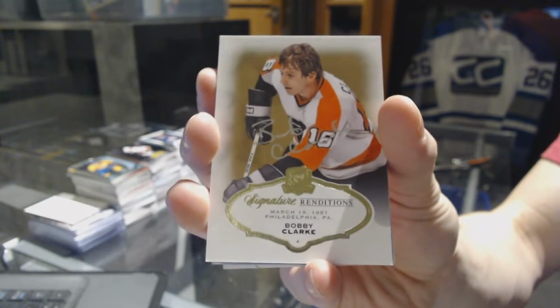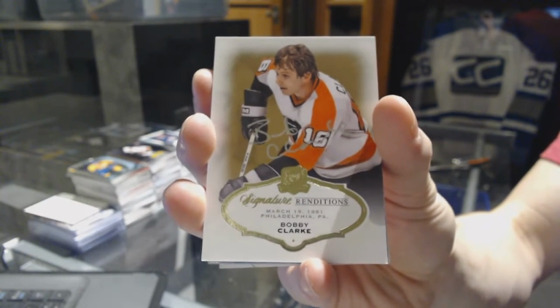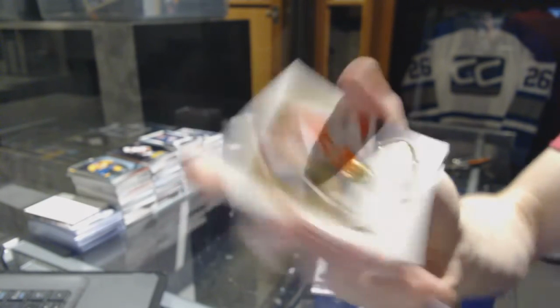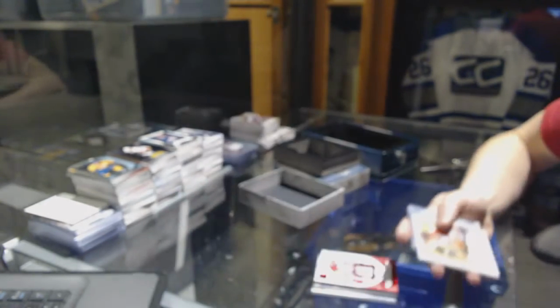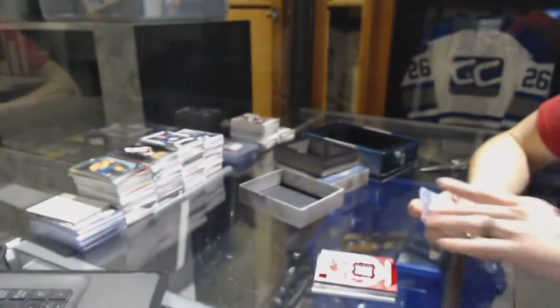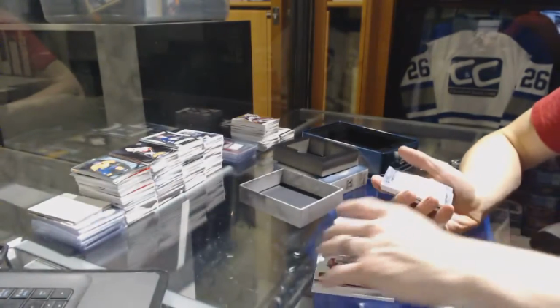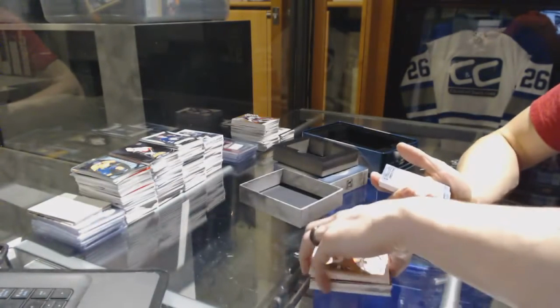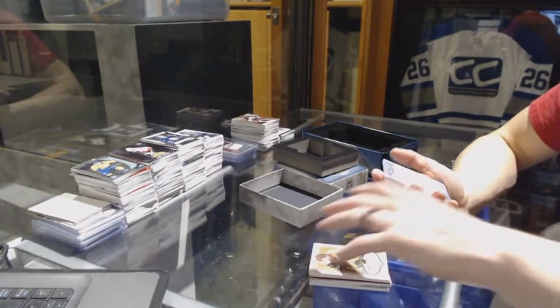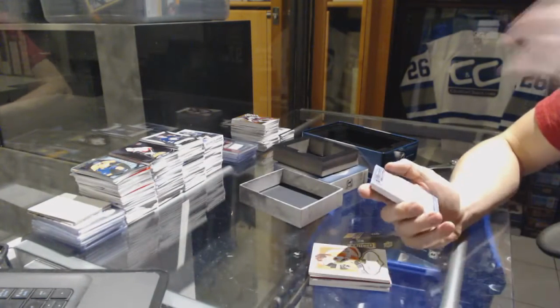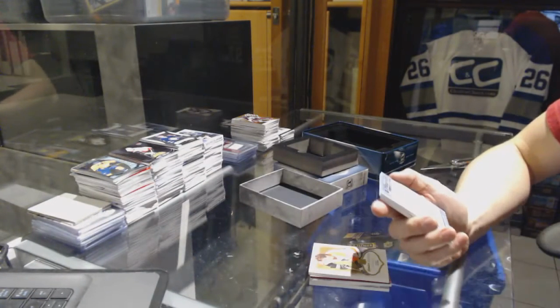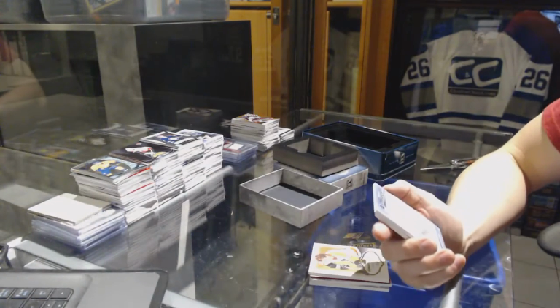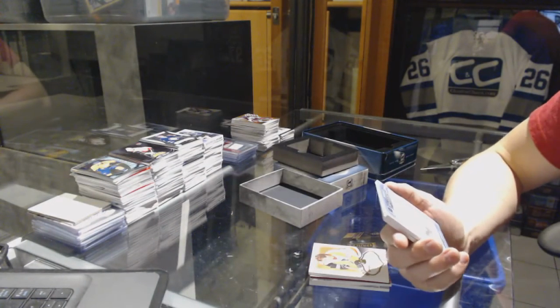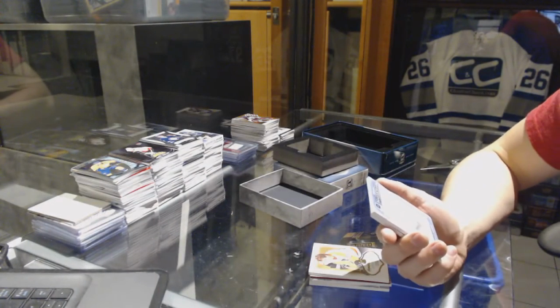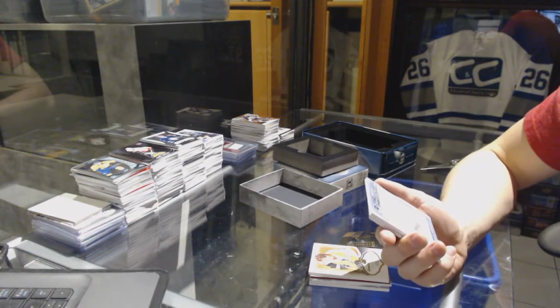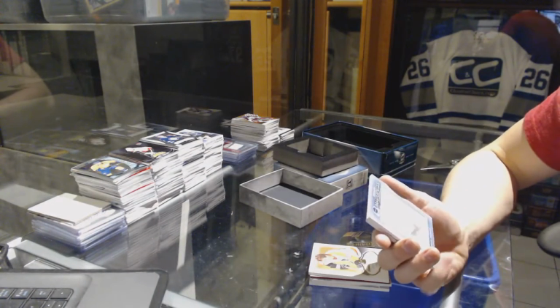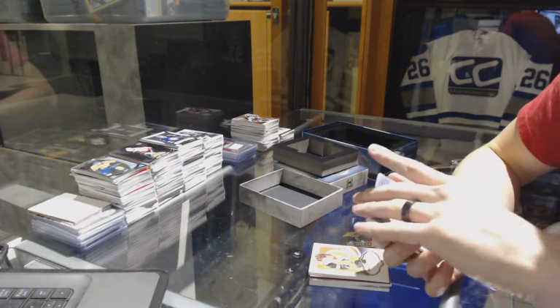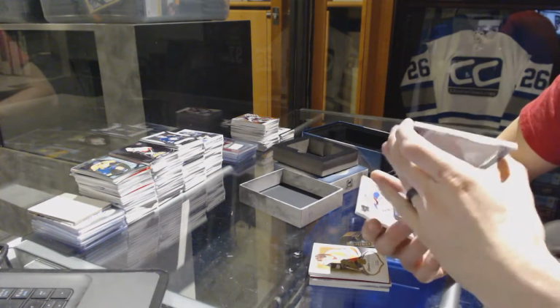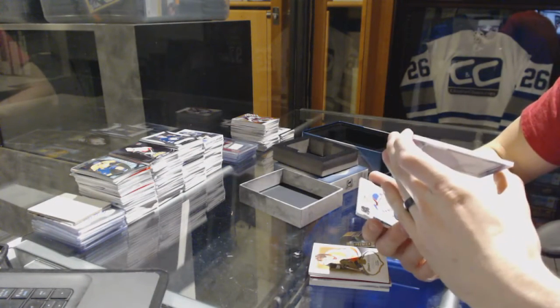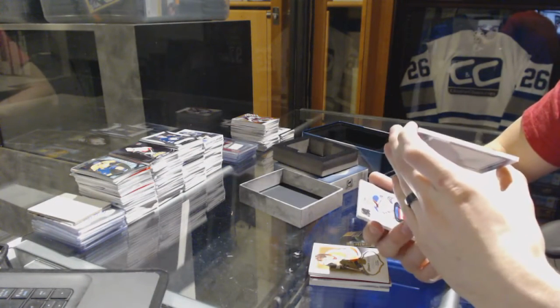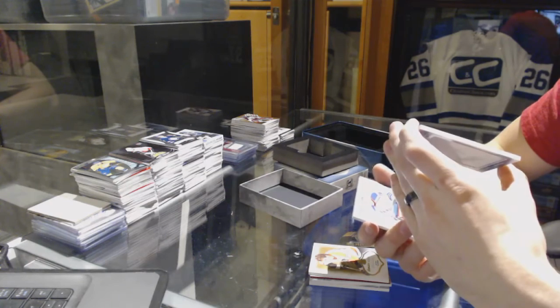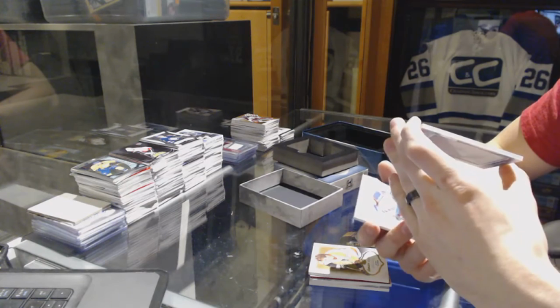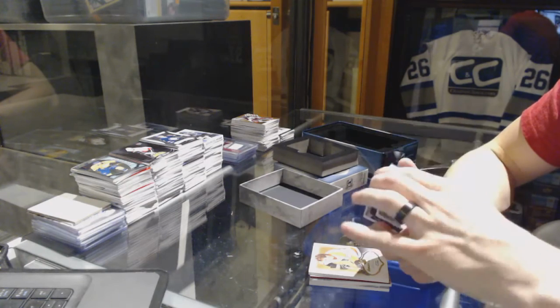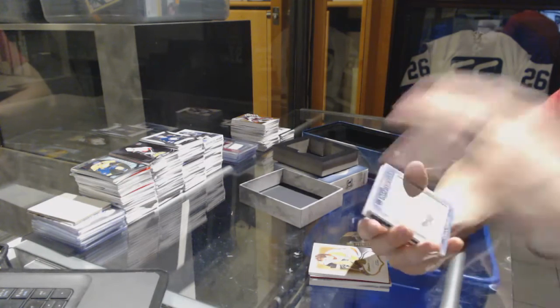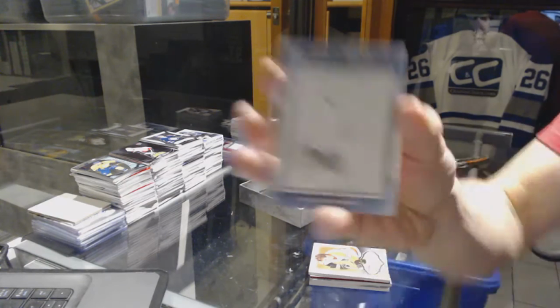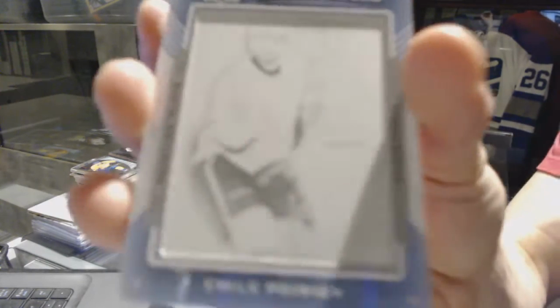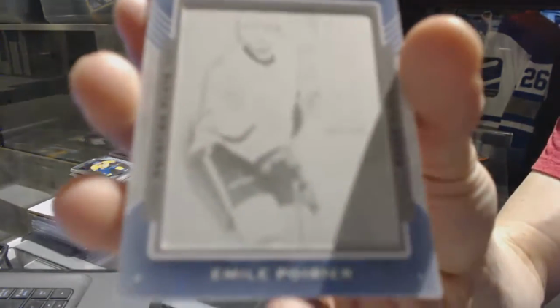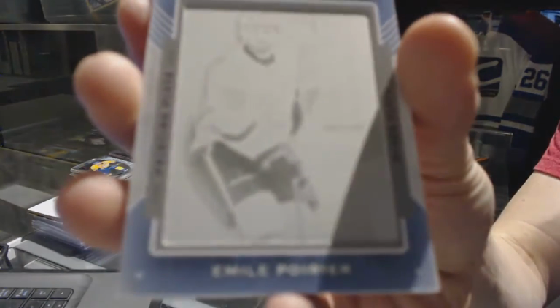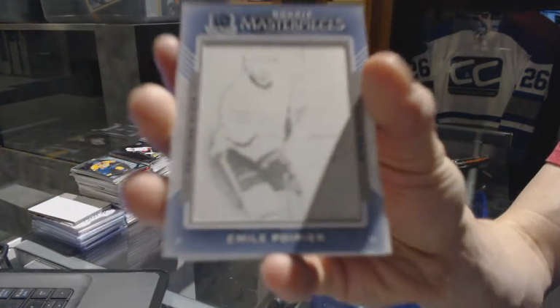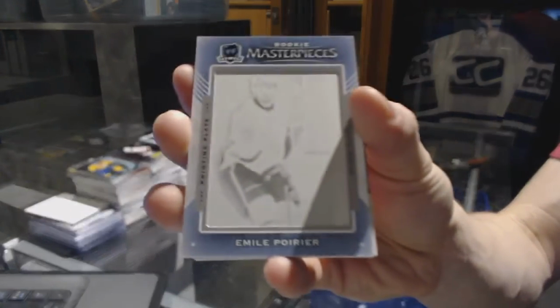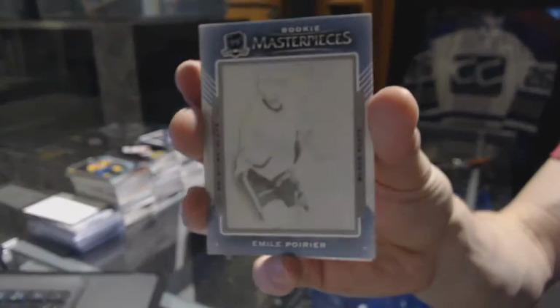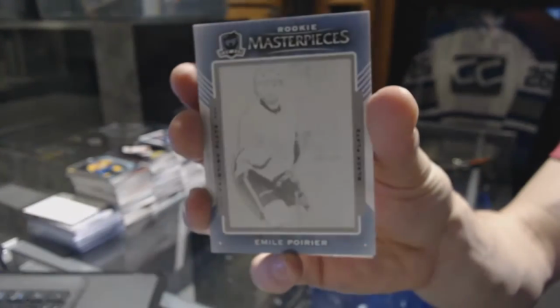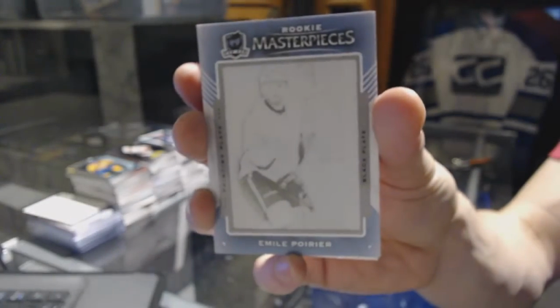We've got a rookie masterpieces one-of-one black printing plate from Ice for the Calgary Flames, Emile Poirier.